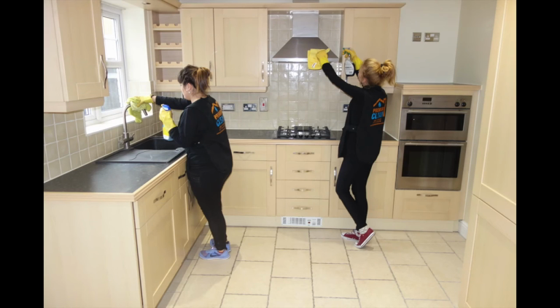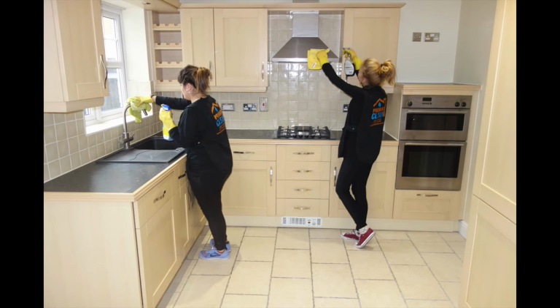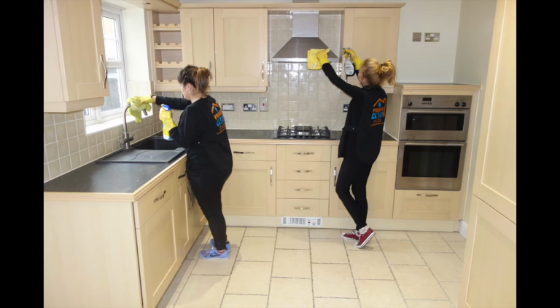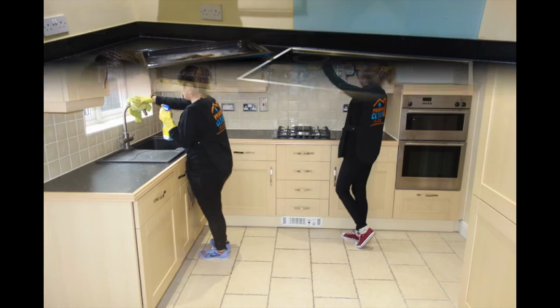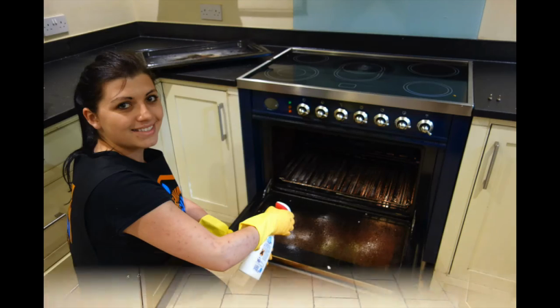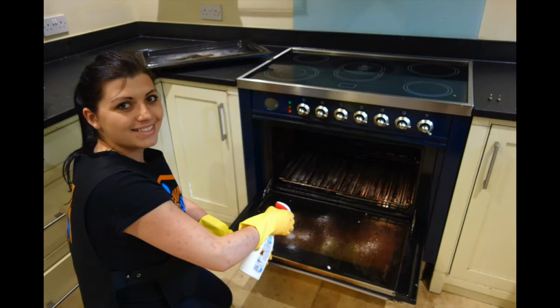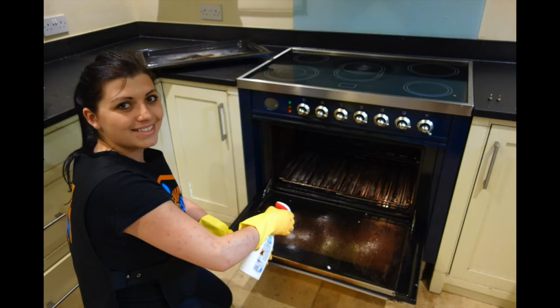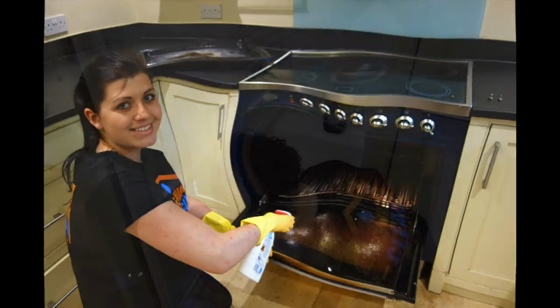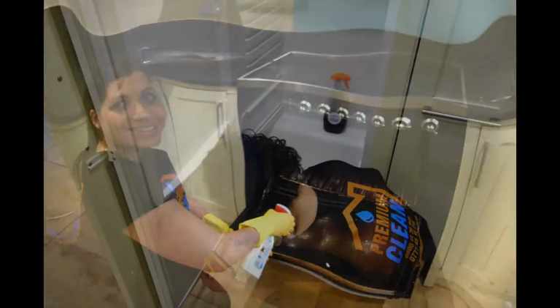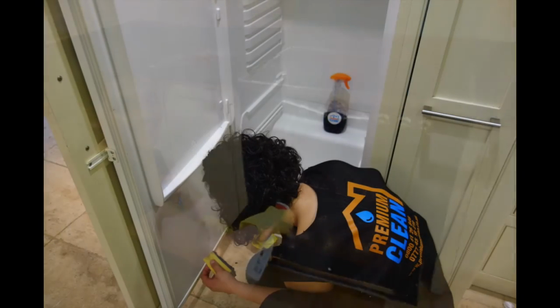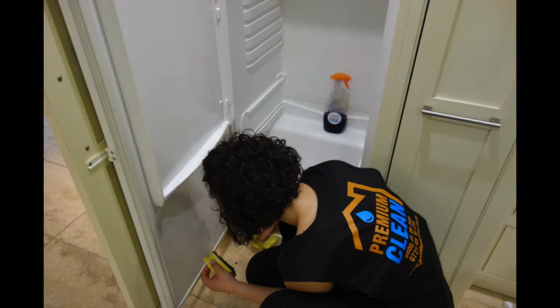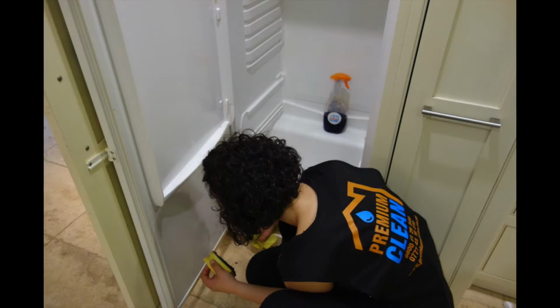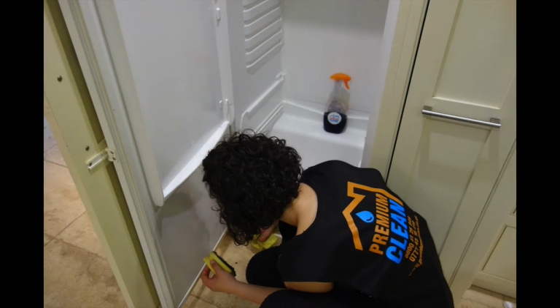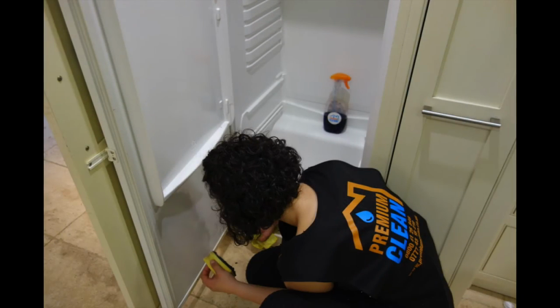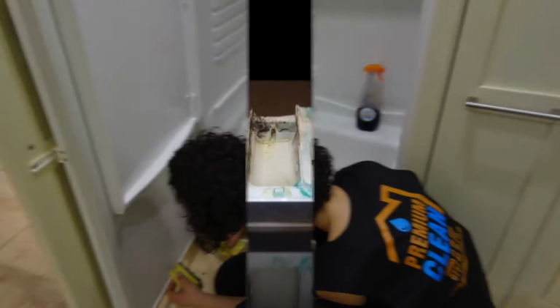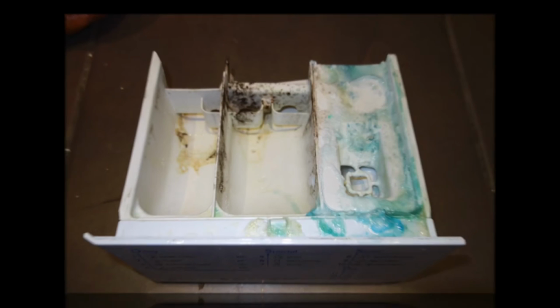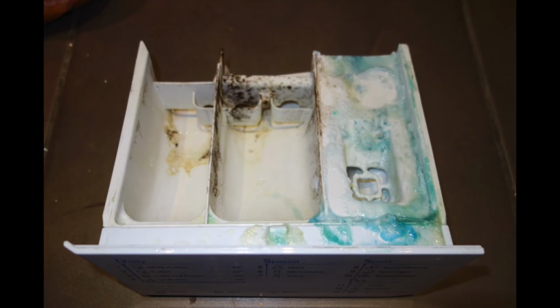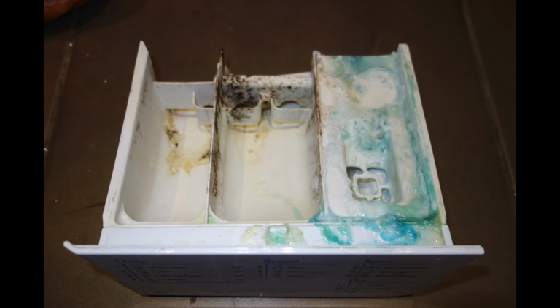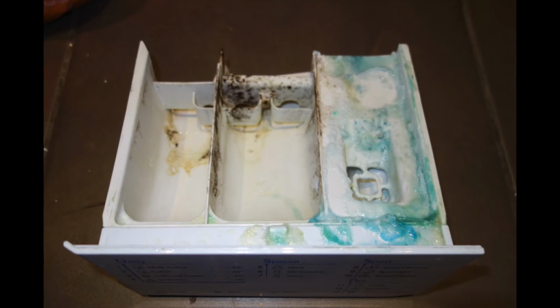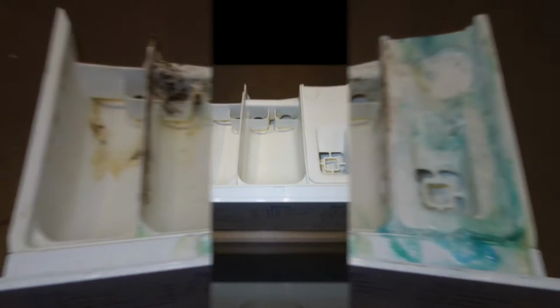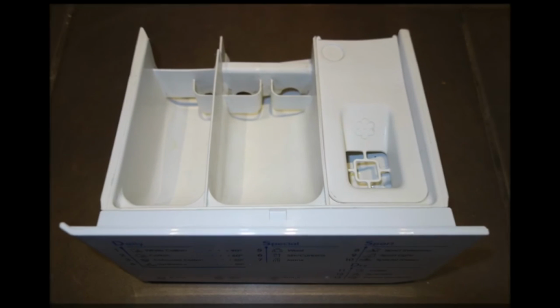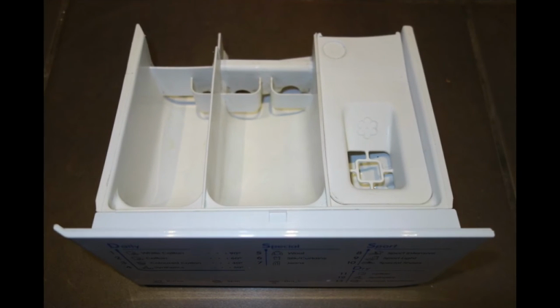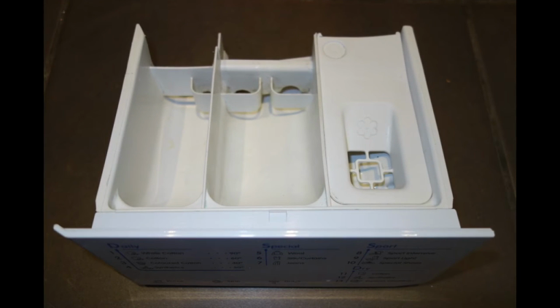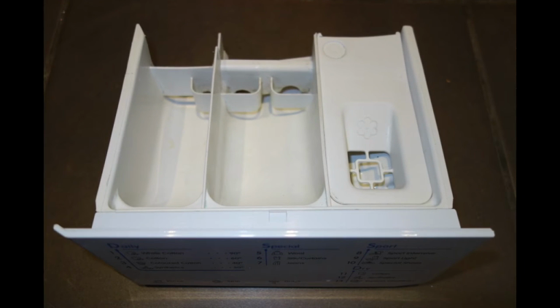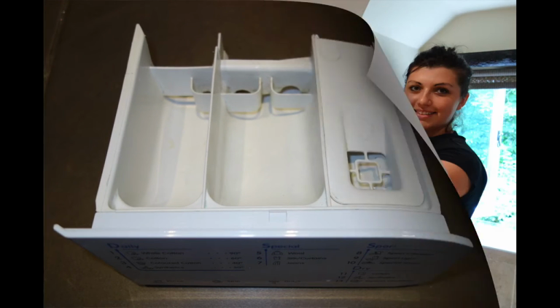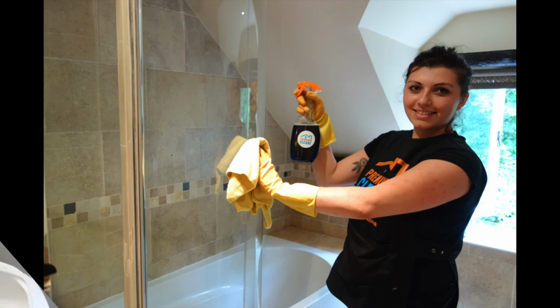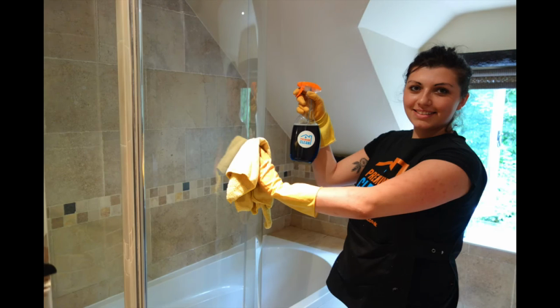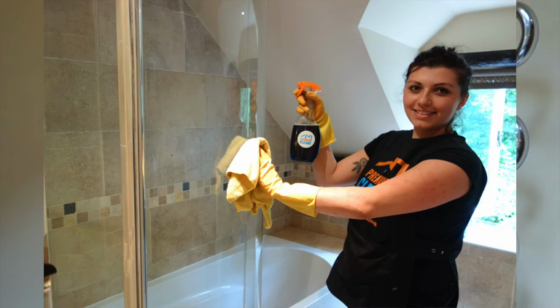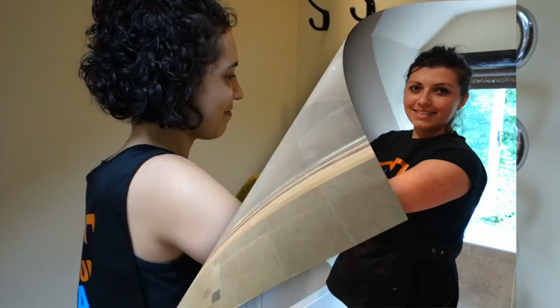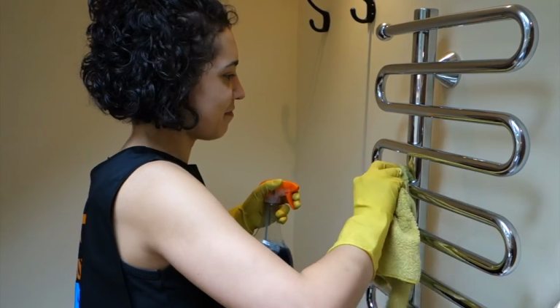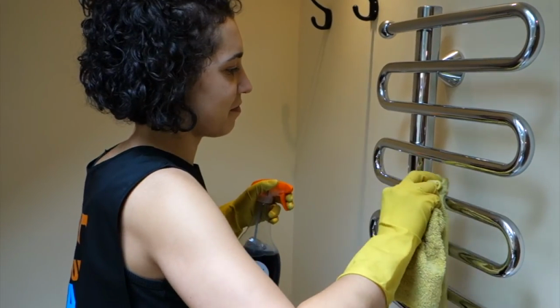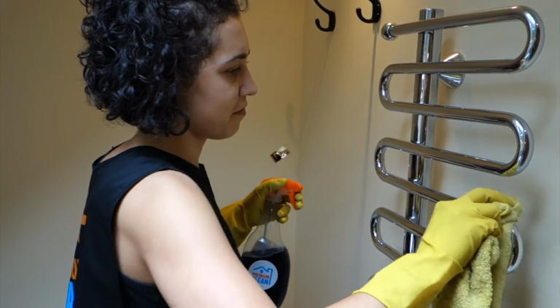Clean and polish all kitchen cupboards, hob, oven, fridge freezer and microwave inside and out. Clean washing machine, dishwasher and tumble dryer. Clean, descale and polish bathrooms and toilets.